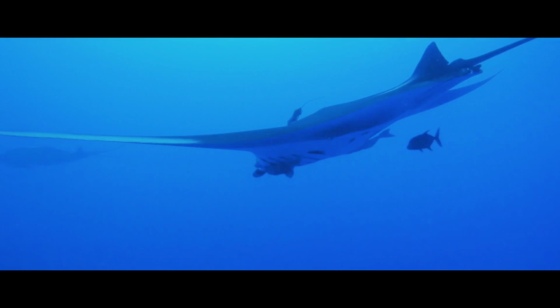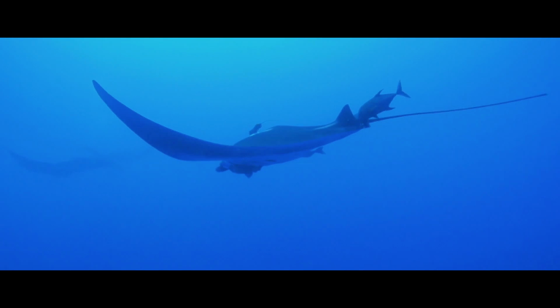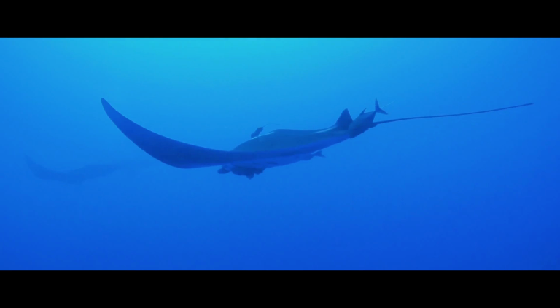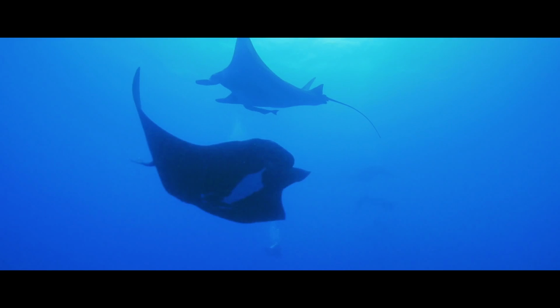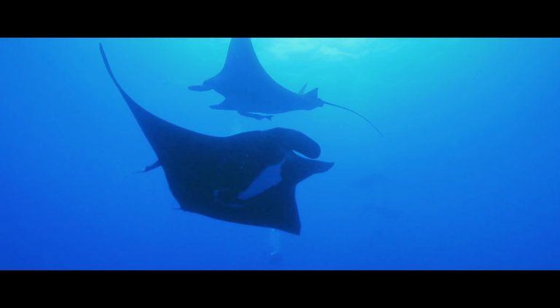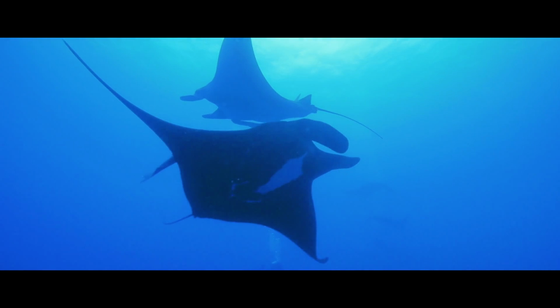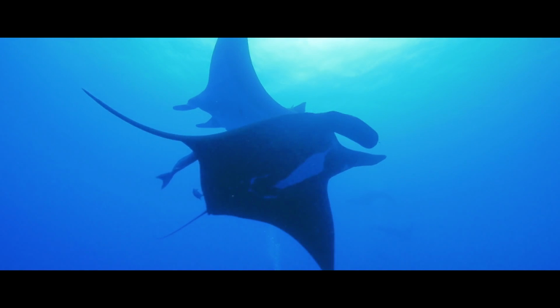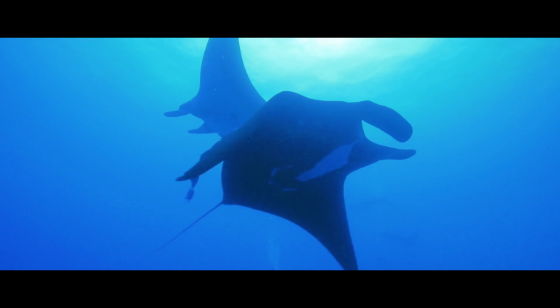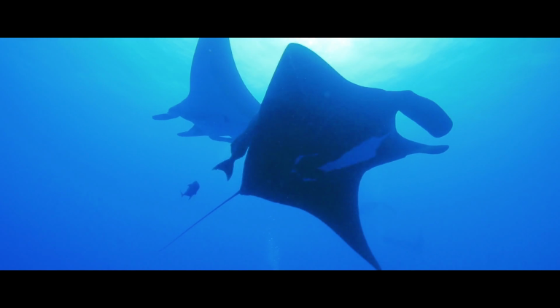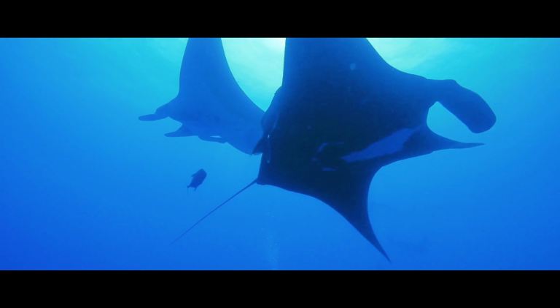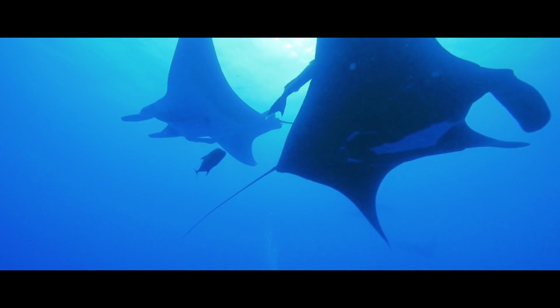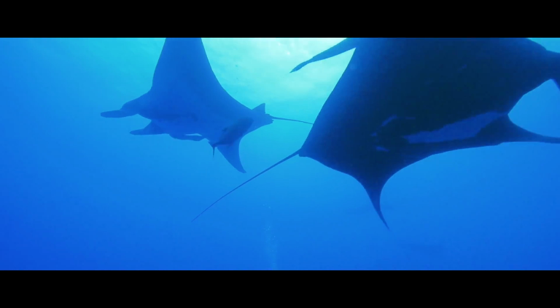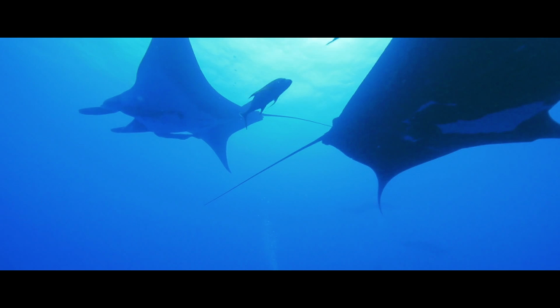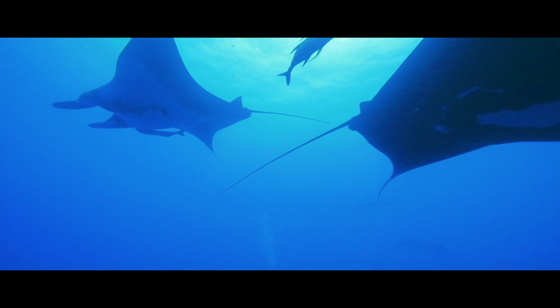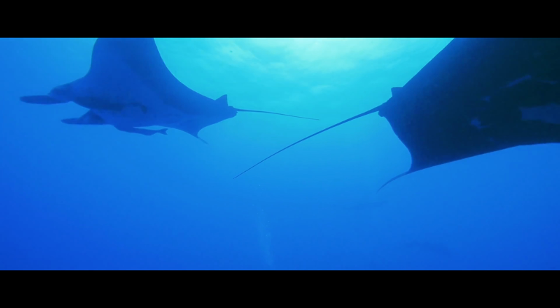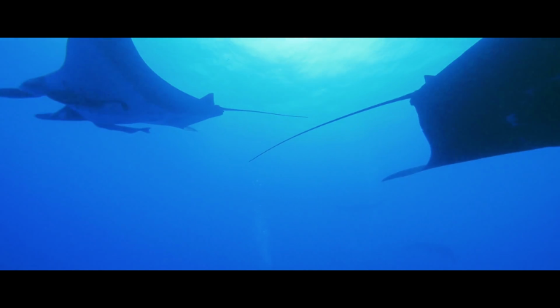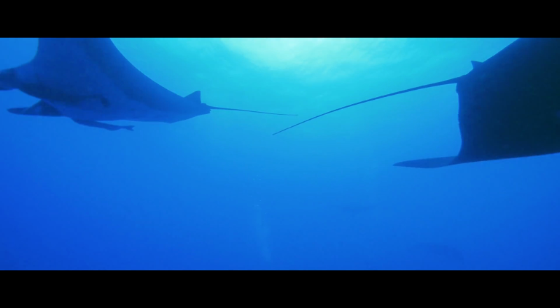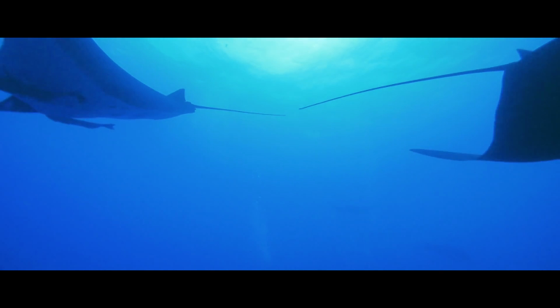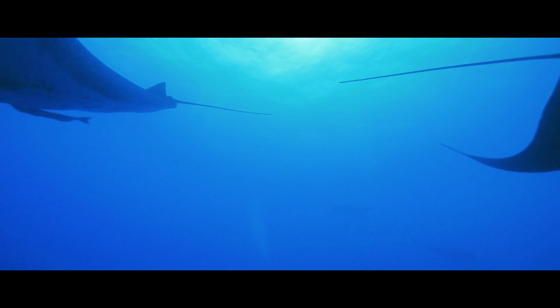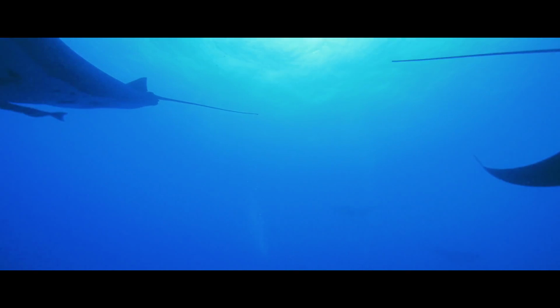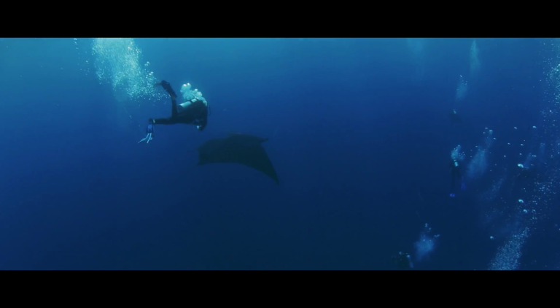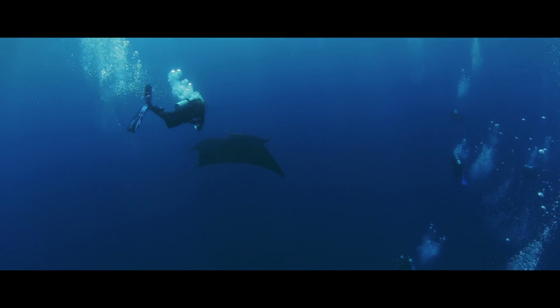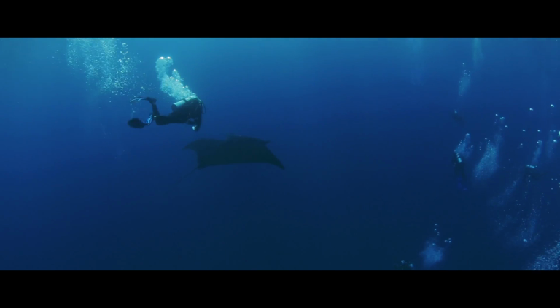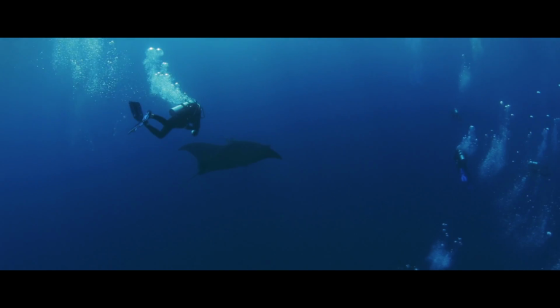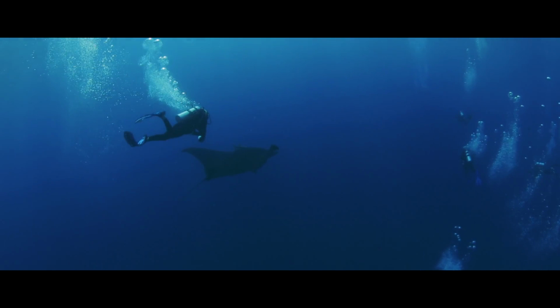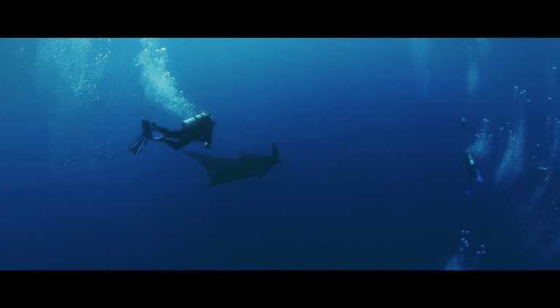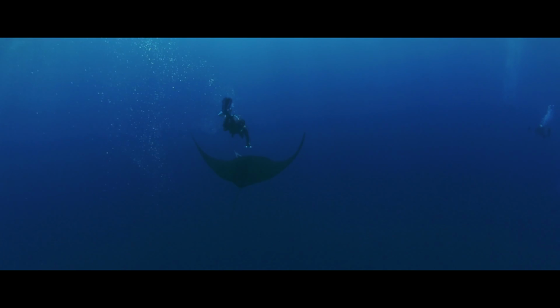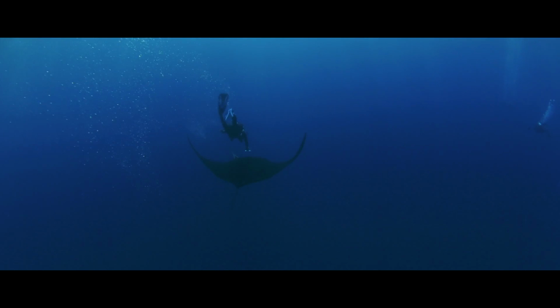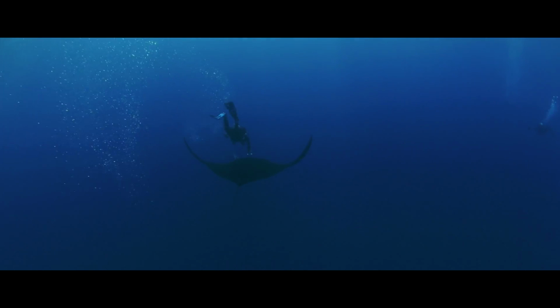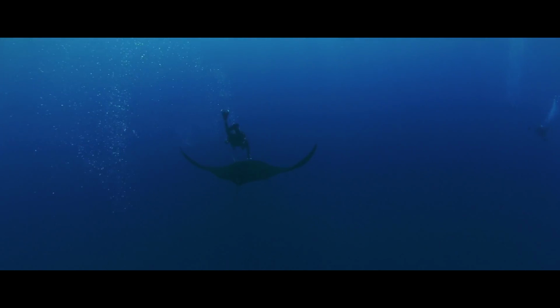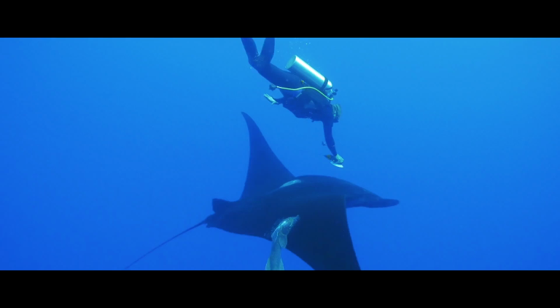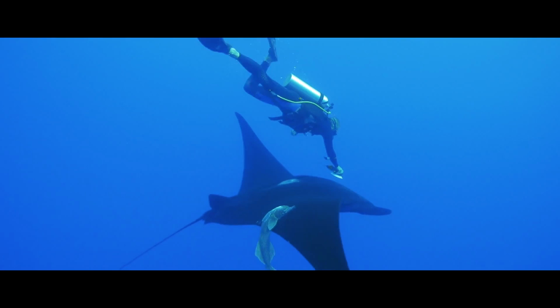They'll swim over you, they'll swim underneath you, and it's really just a matter of allowing them to get comfortable with you to the point where you can swim above and behind them and deploy a Crittercam right on top of their head.